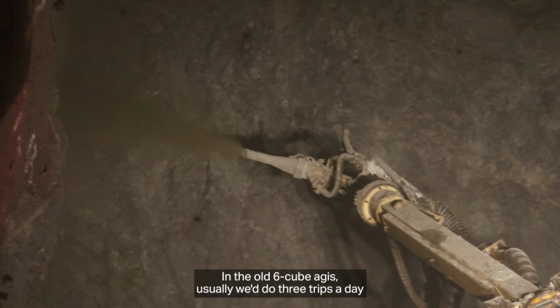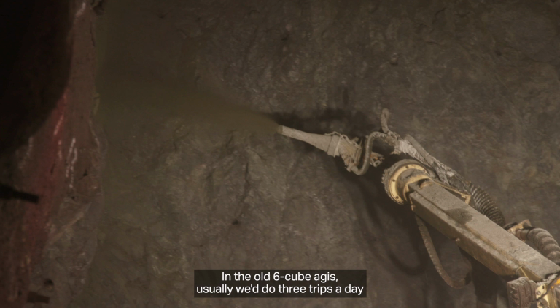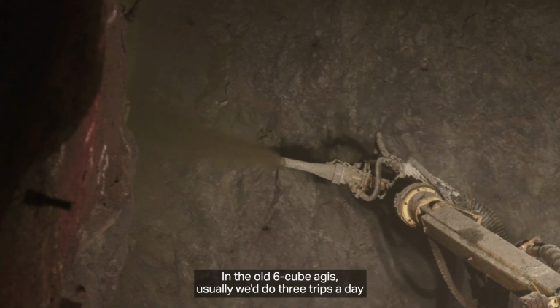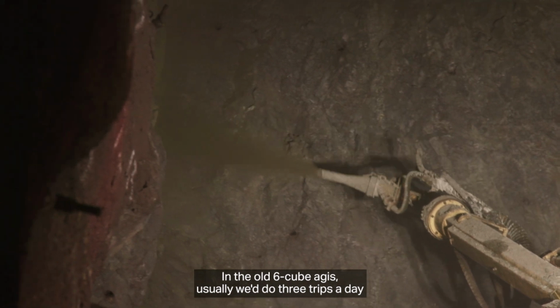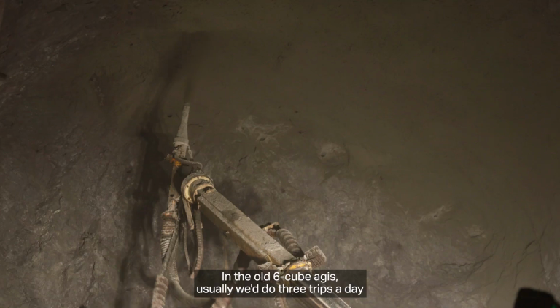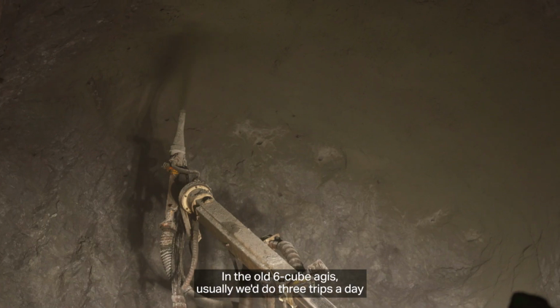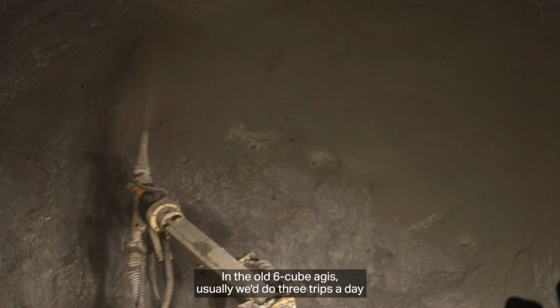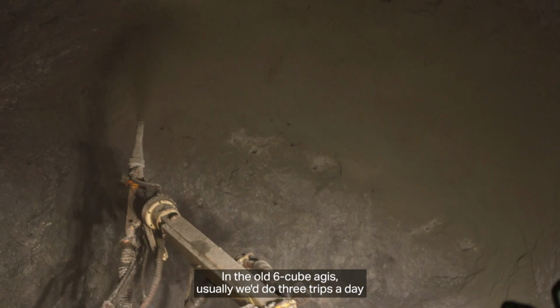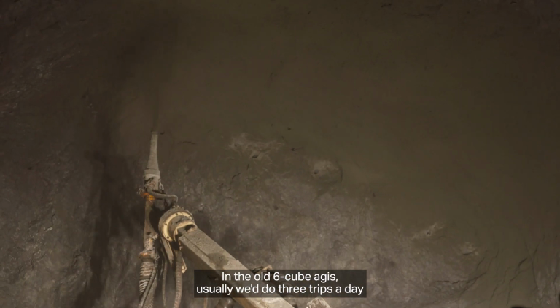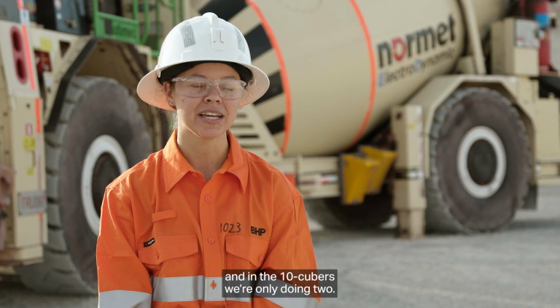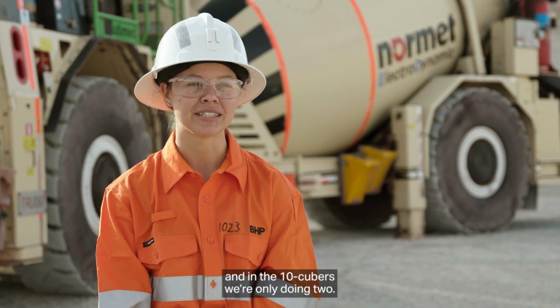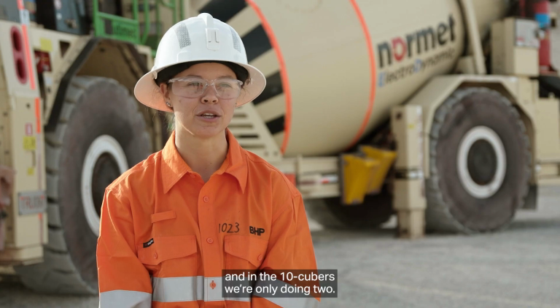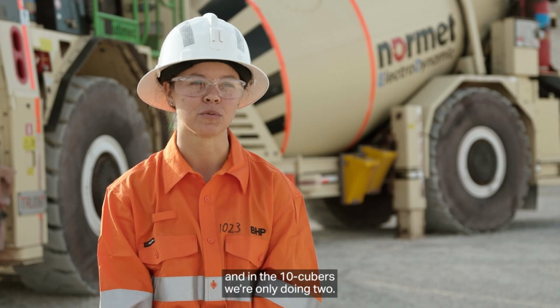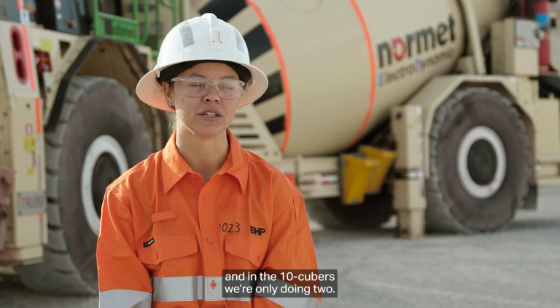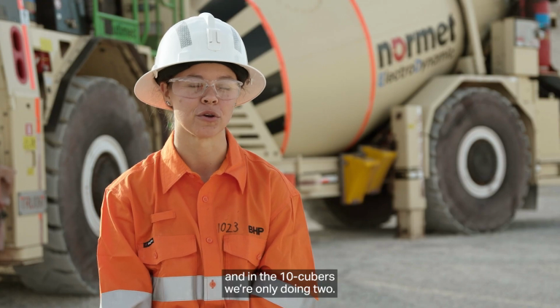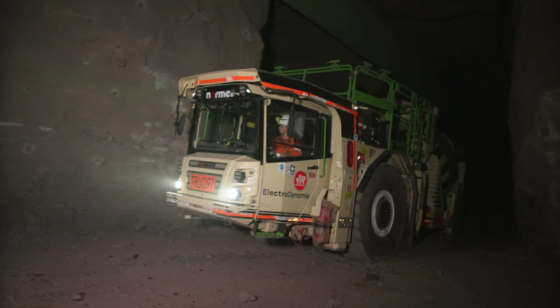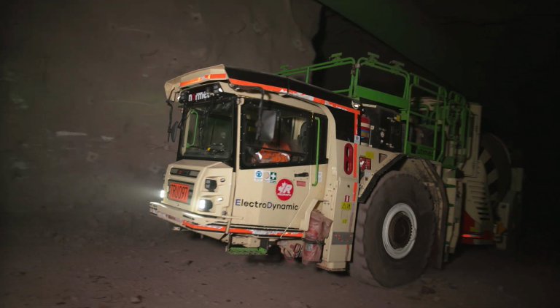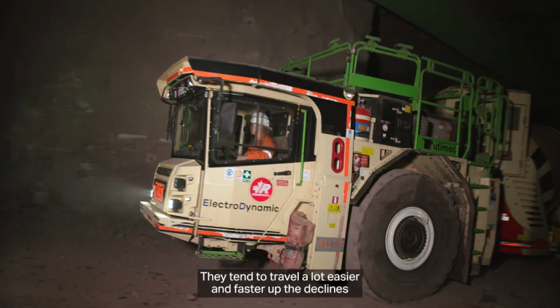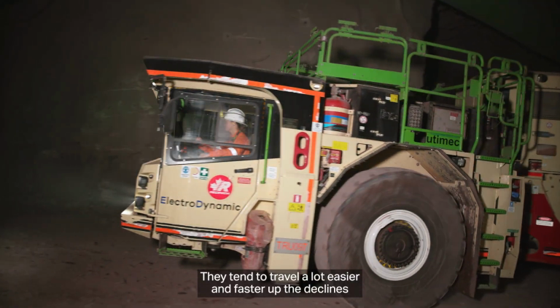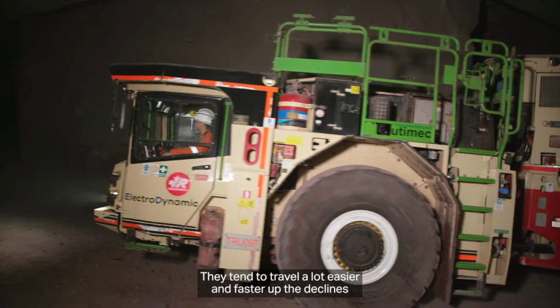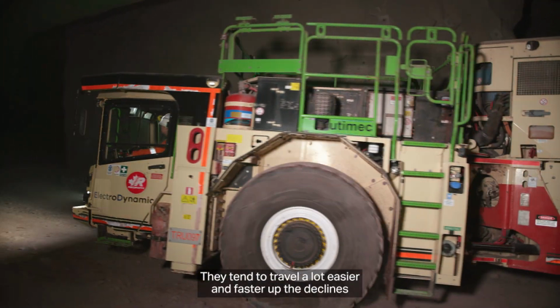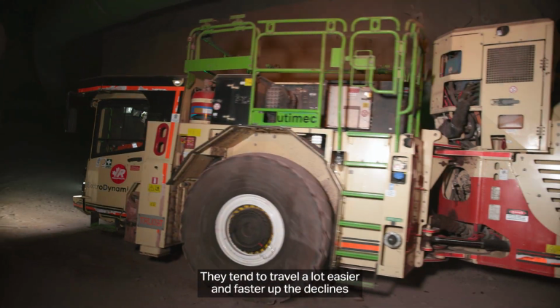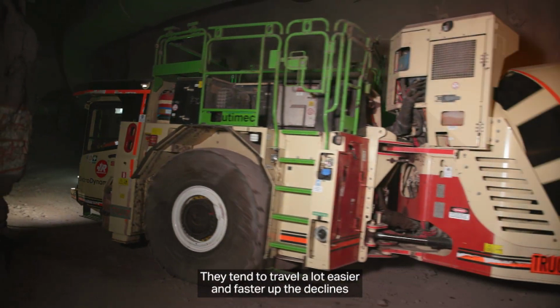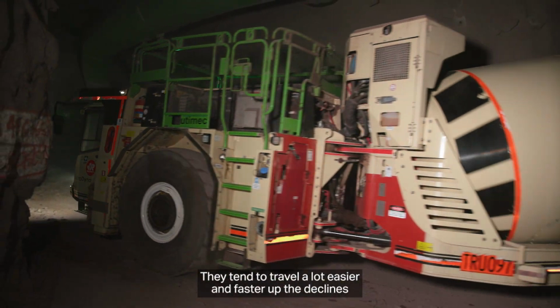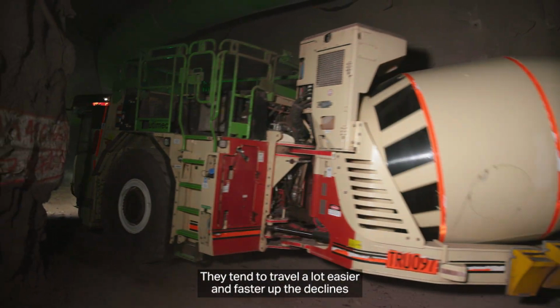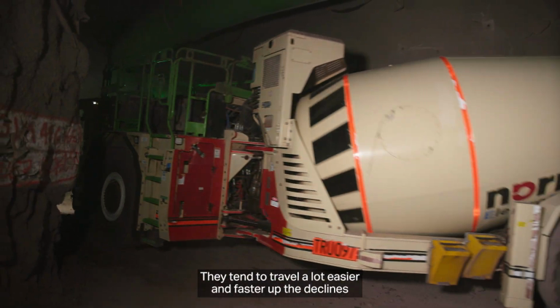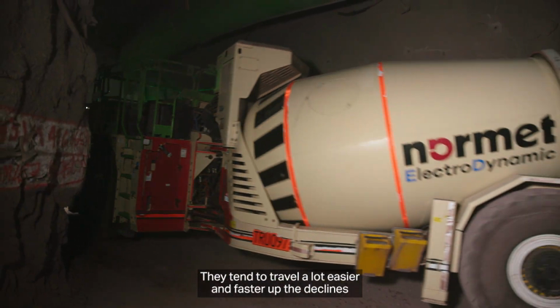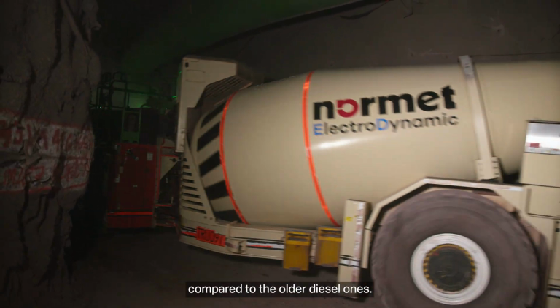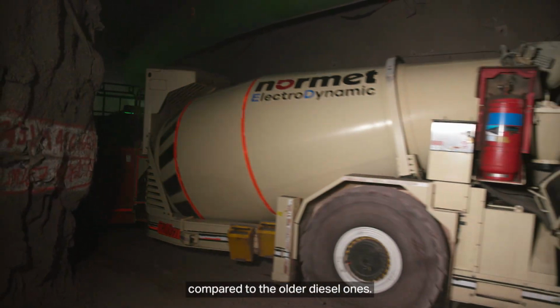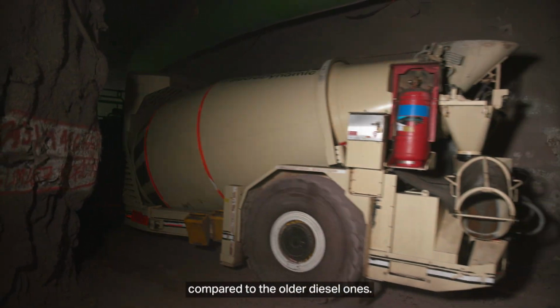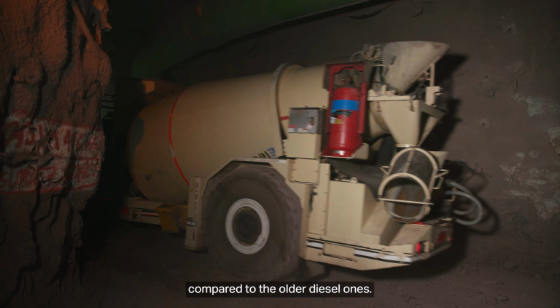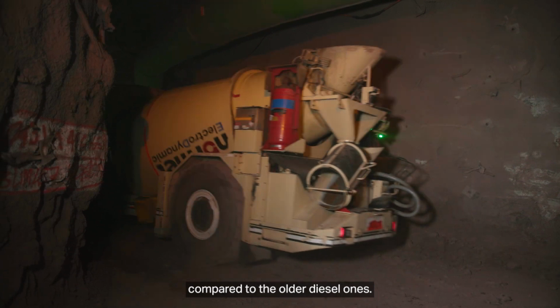In the old 6-cube Badgies we usually did three trips a day, and in the 10 cubers we're only doing two. They tend to travel a lot easier and faster up the declines compared to the older diesel ones.